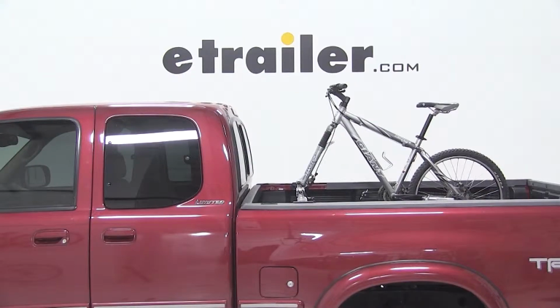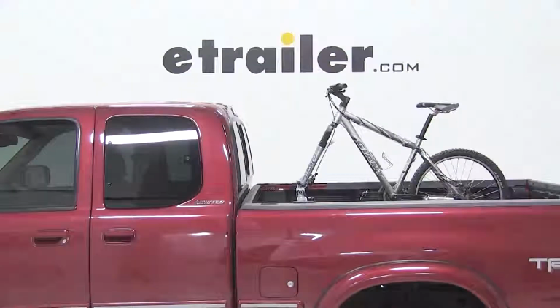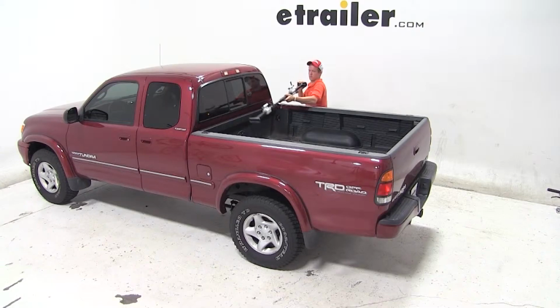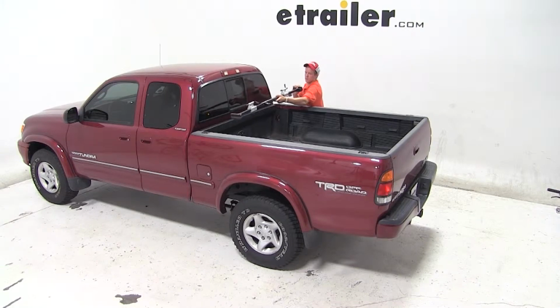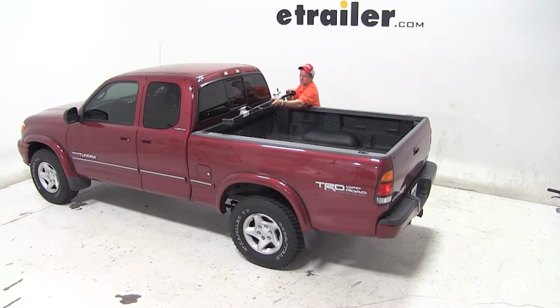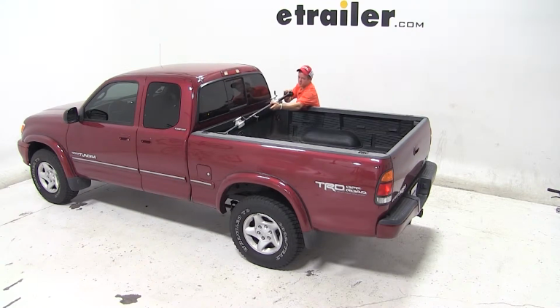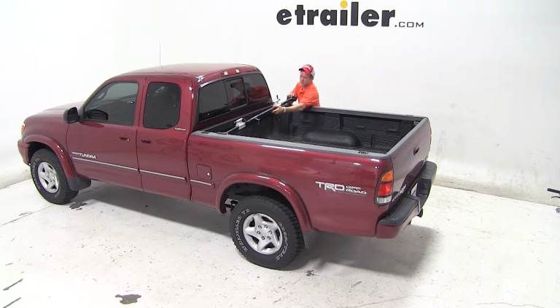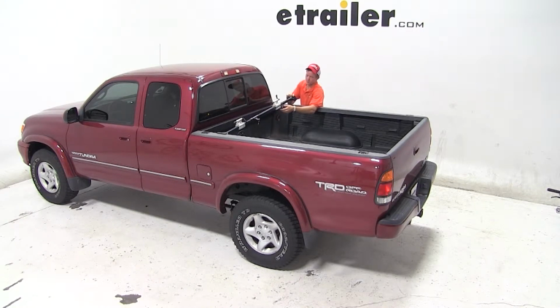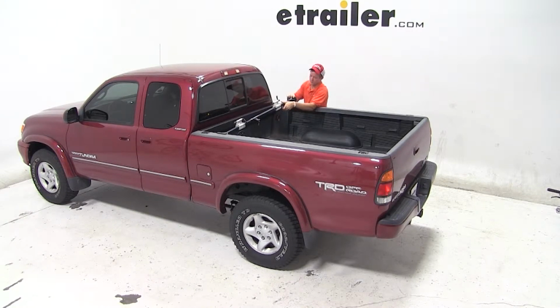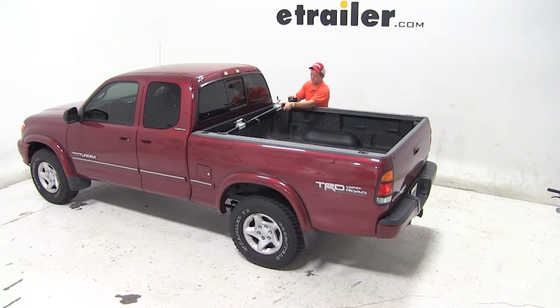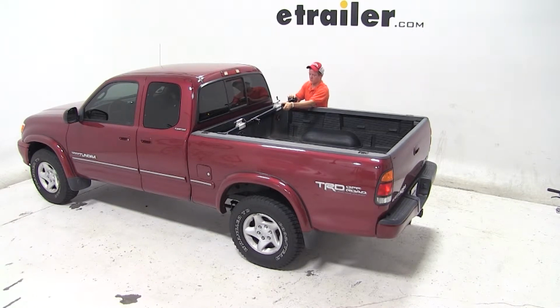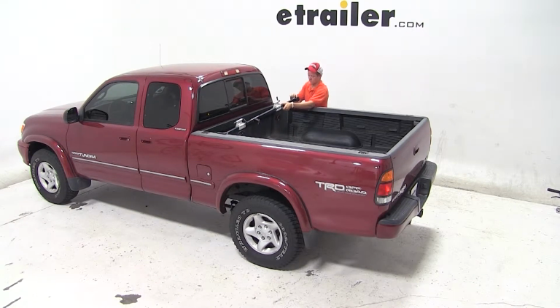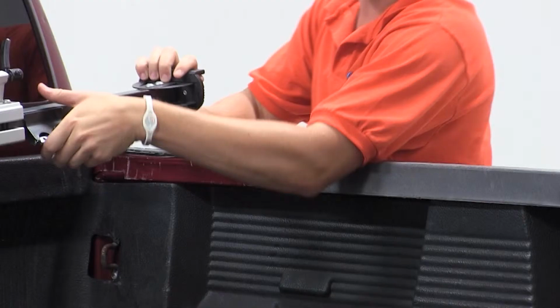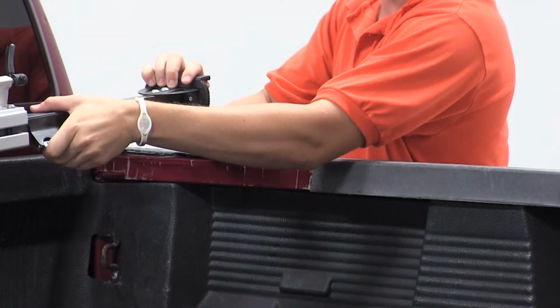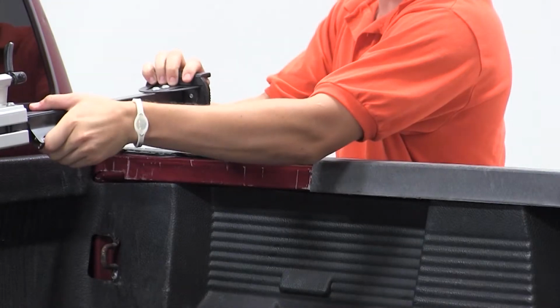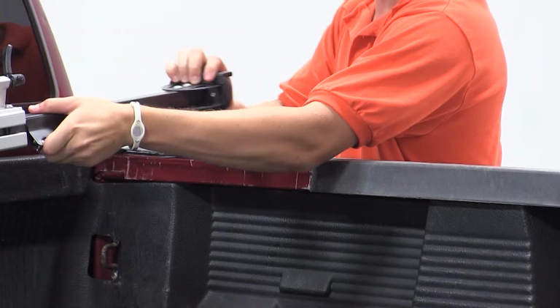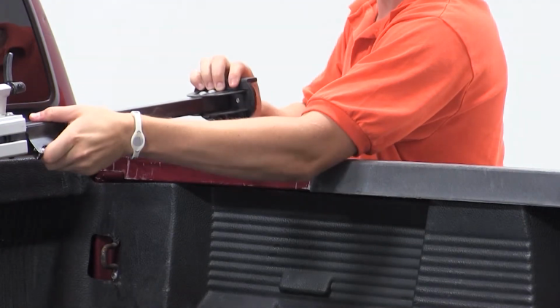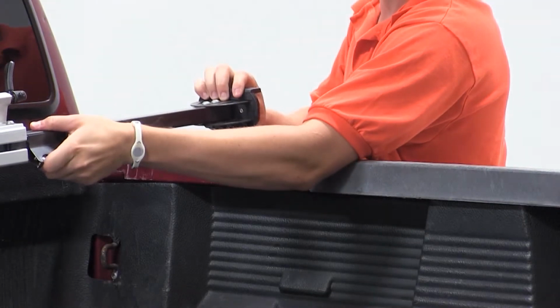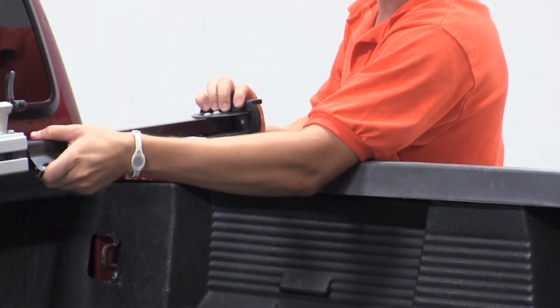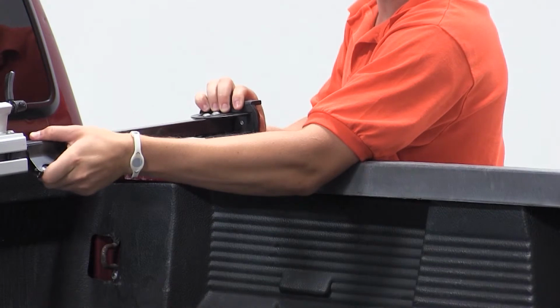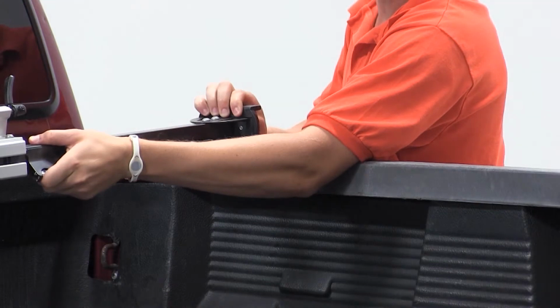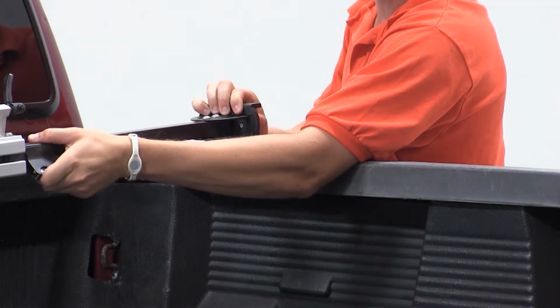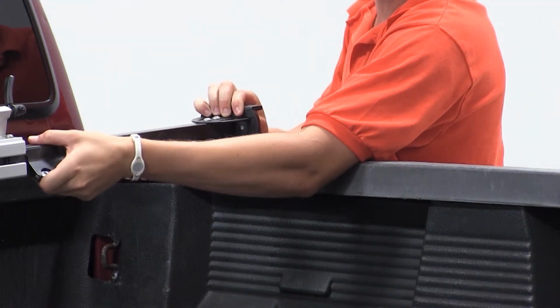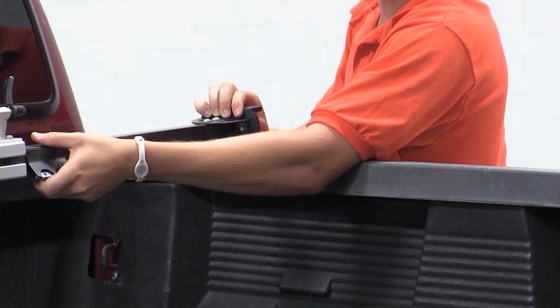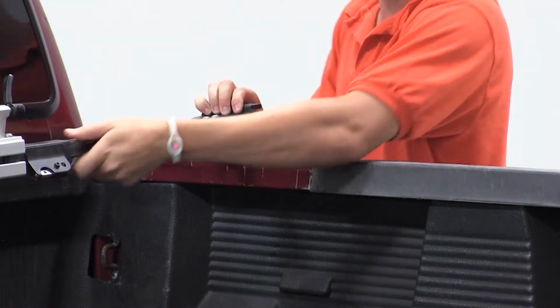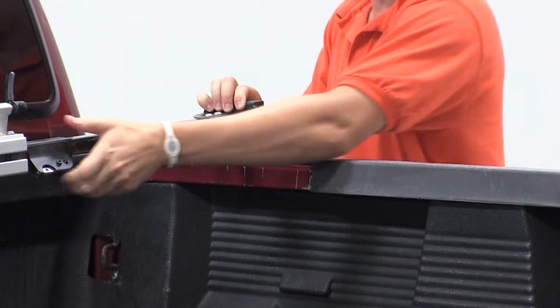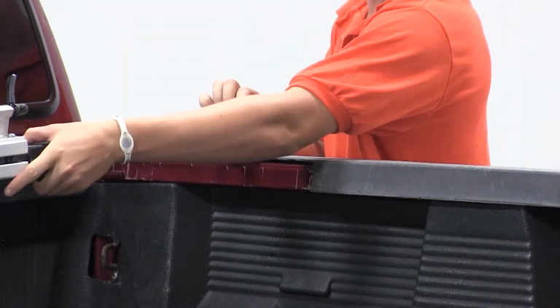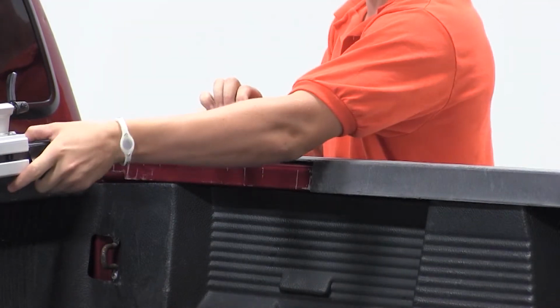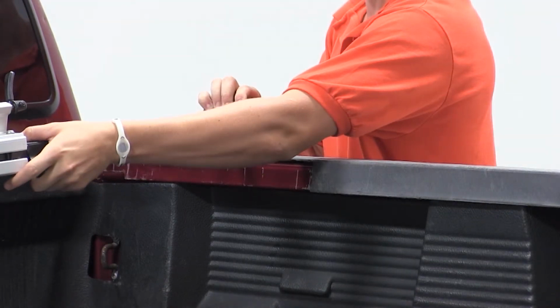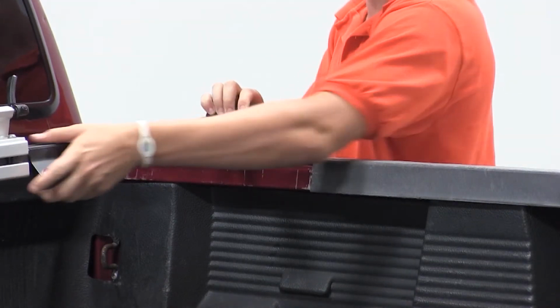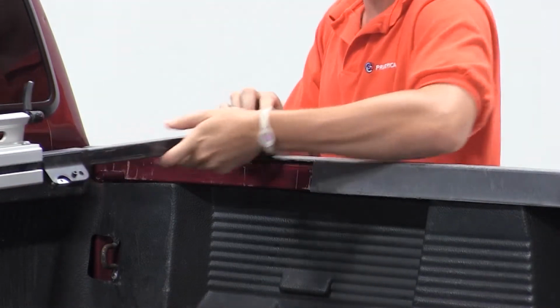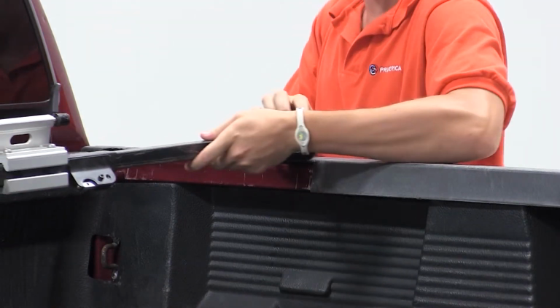We'll begin our test fit by placing the carrier onto the bed rail of the pickup truck. Once we've established this position, we'll need to make sure that we make the width of the bike rack a little bit wider than the width of the truck bed.